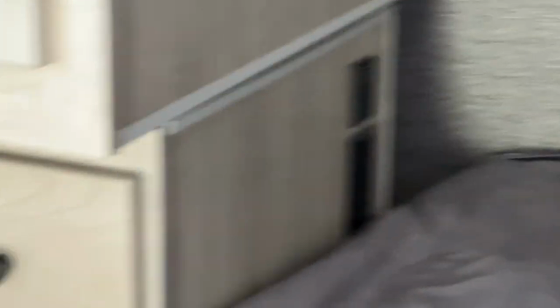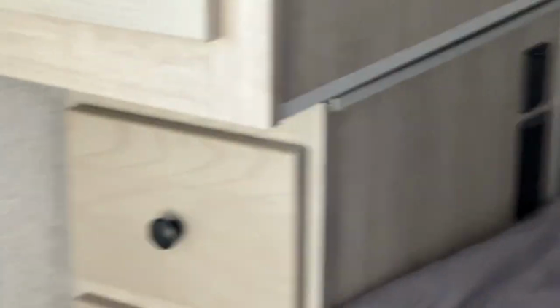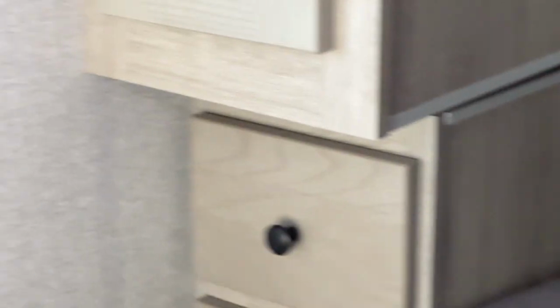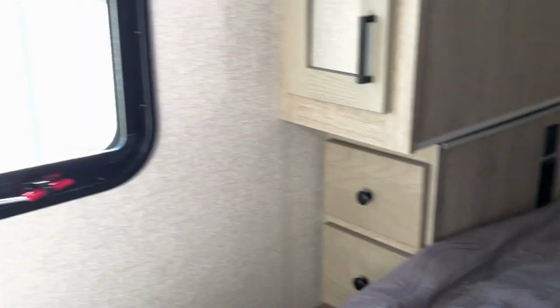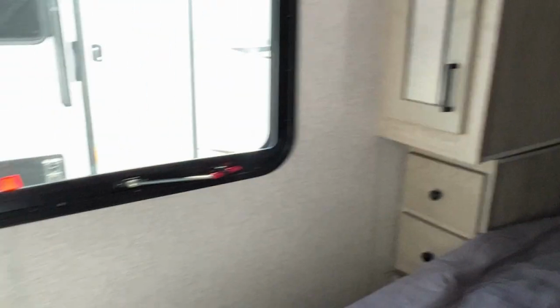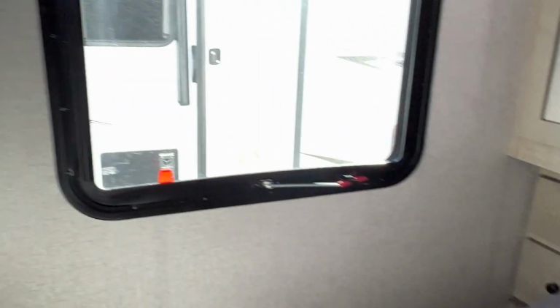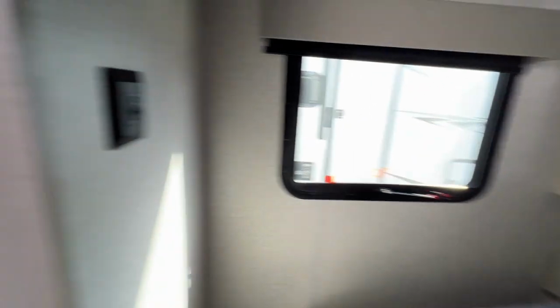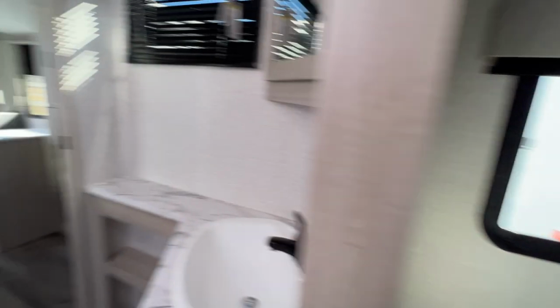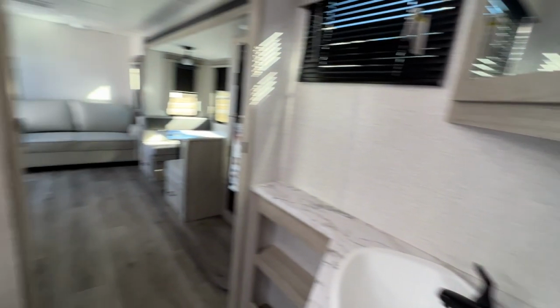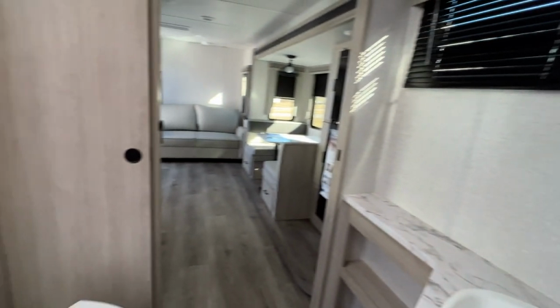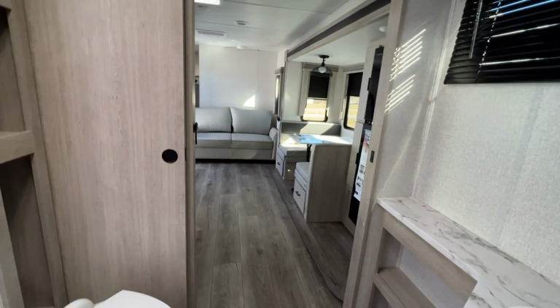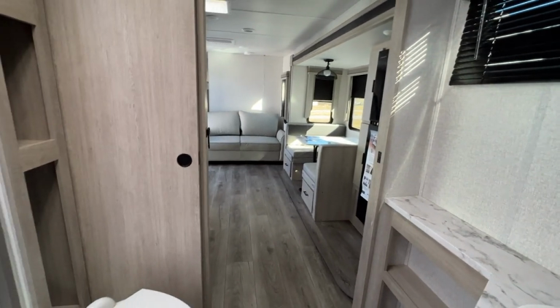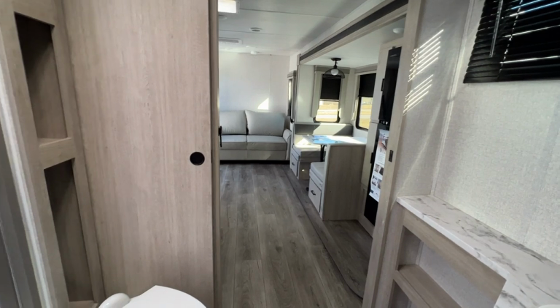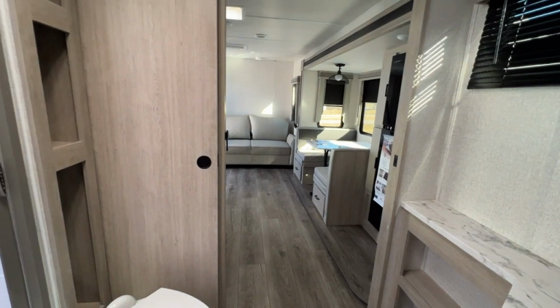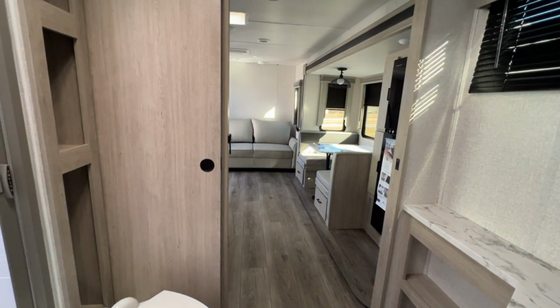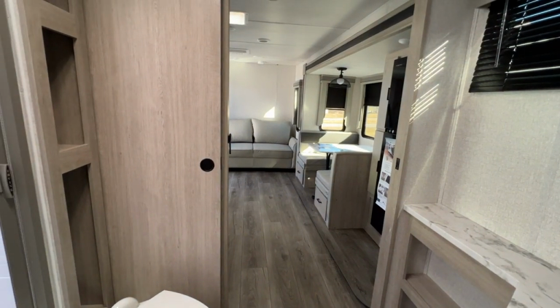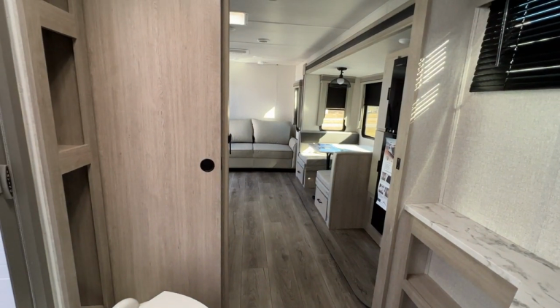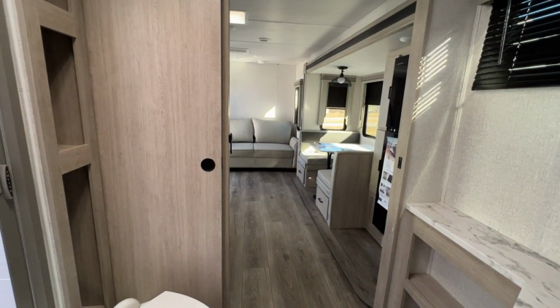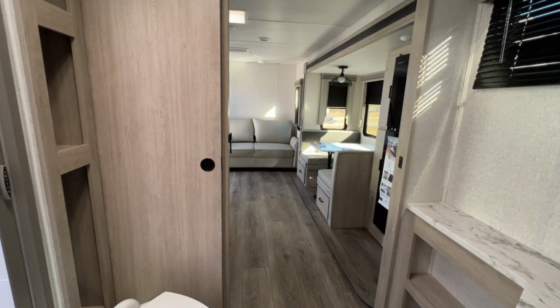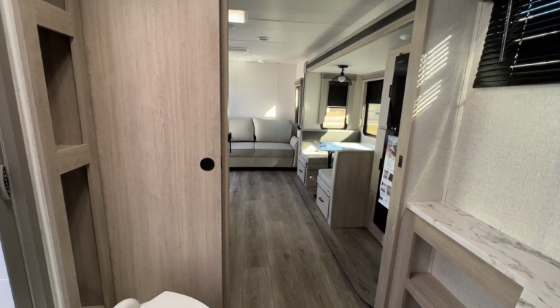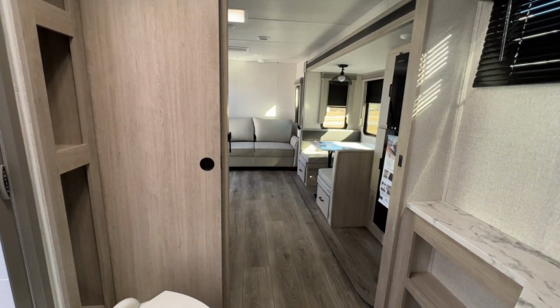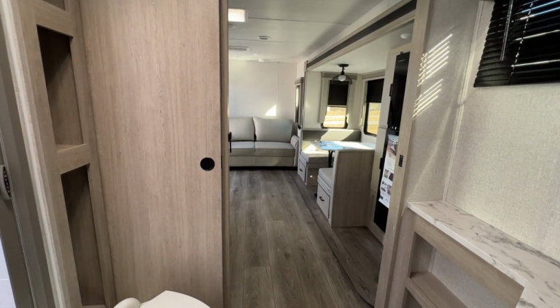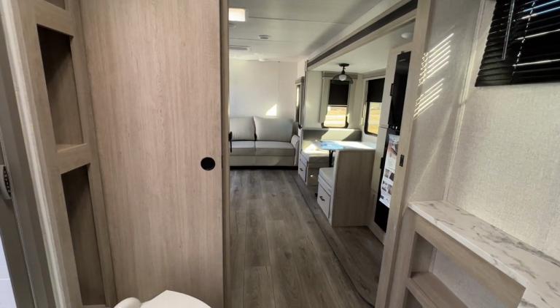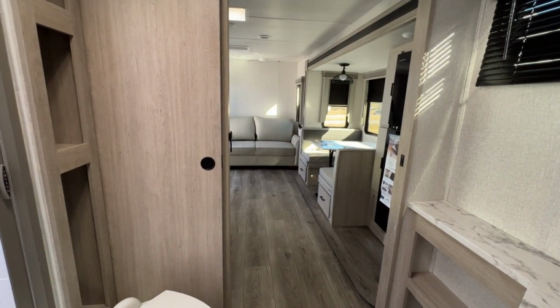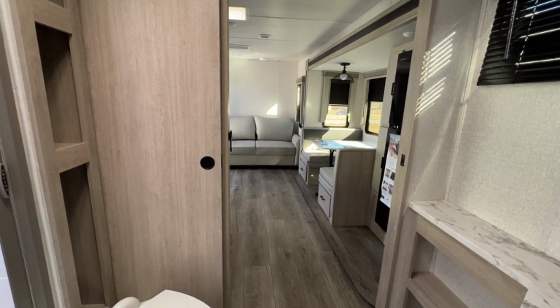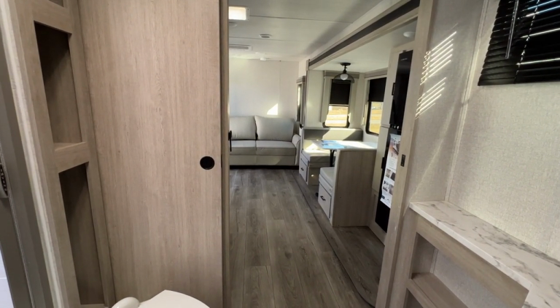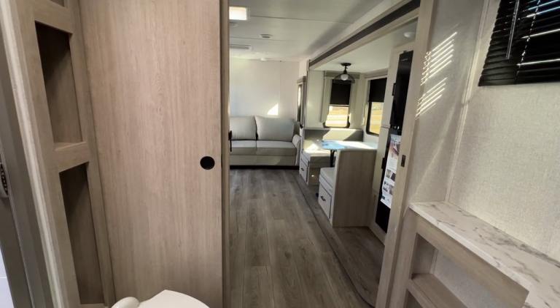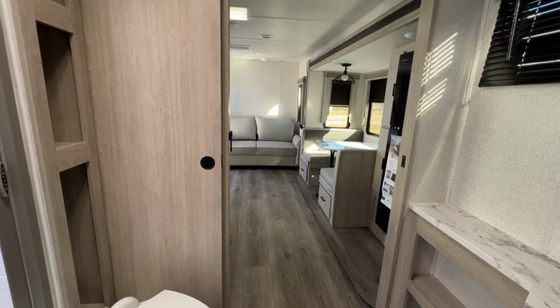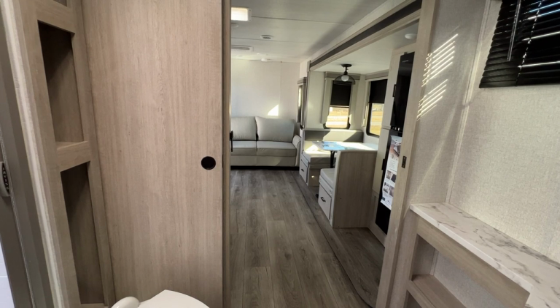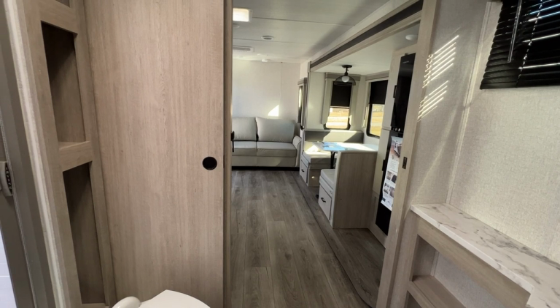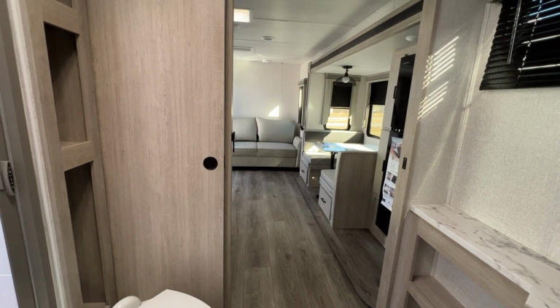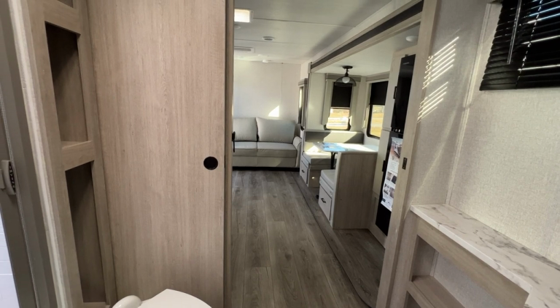And that, my friends, is the Alta 2900 KBH. Come see us at Parkland RV Center and we'll give you a tour in person.